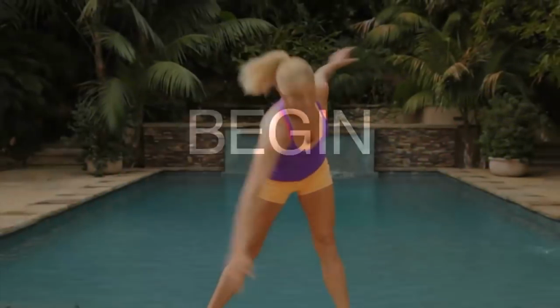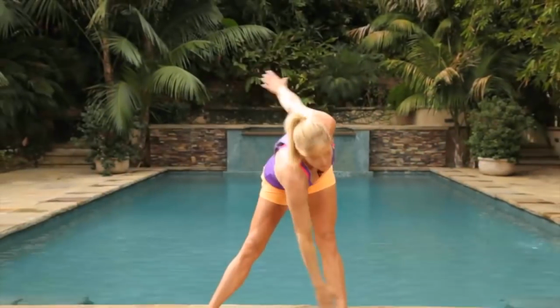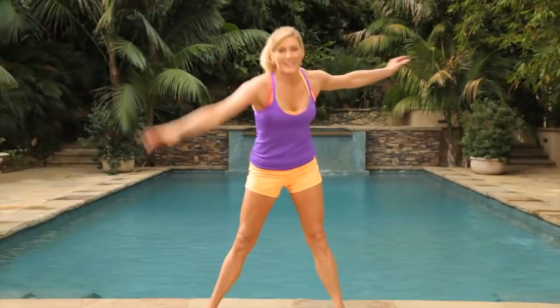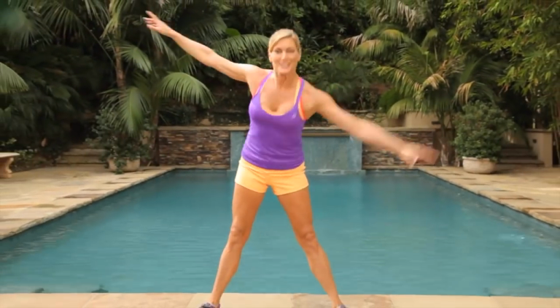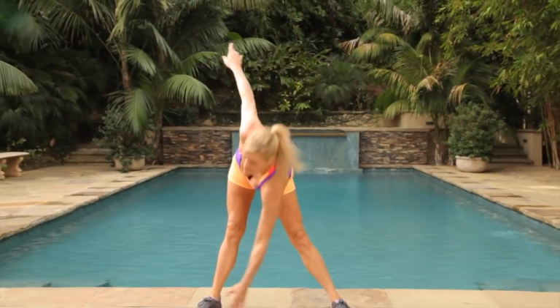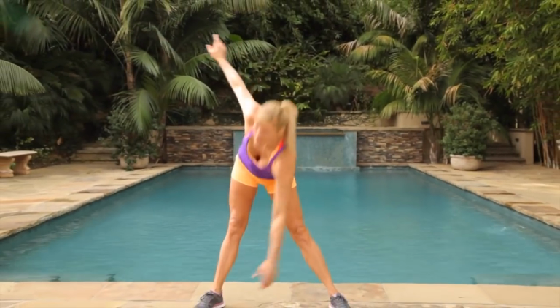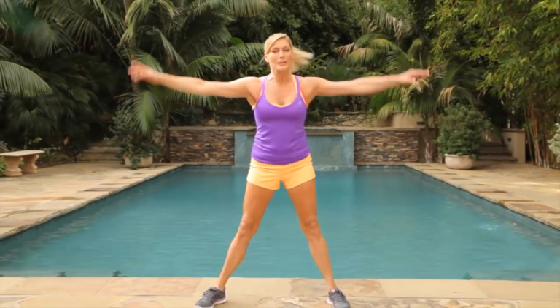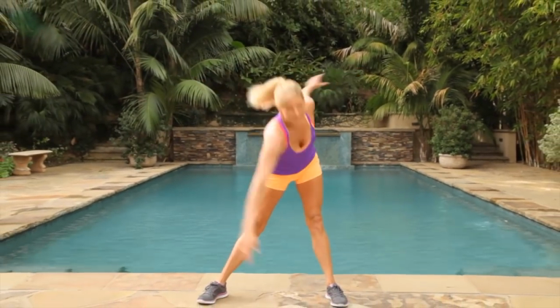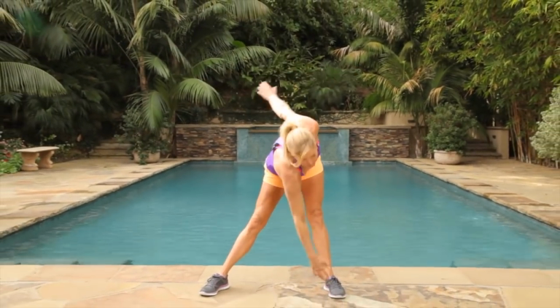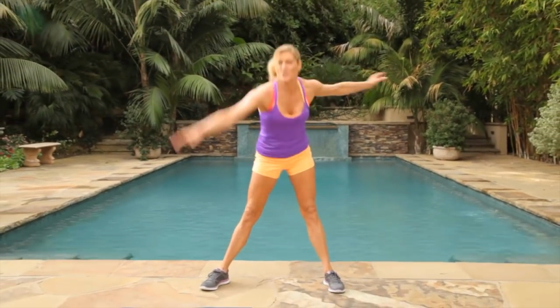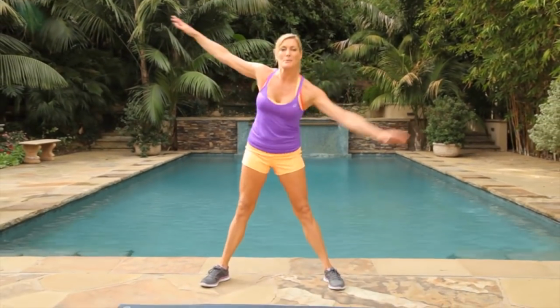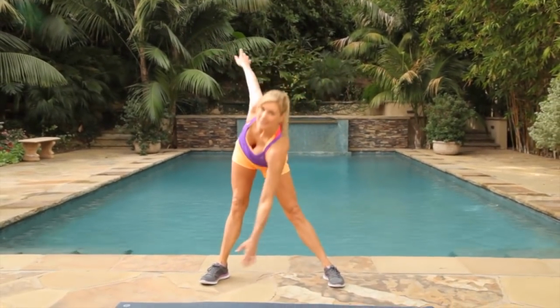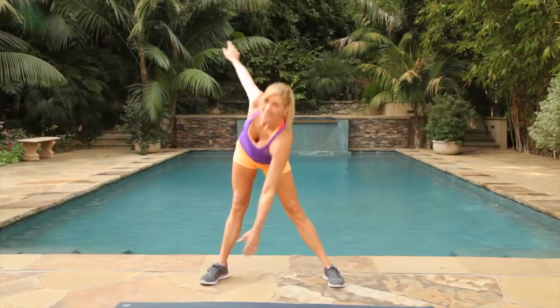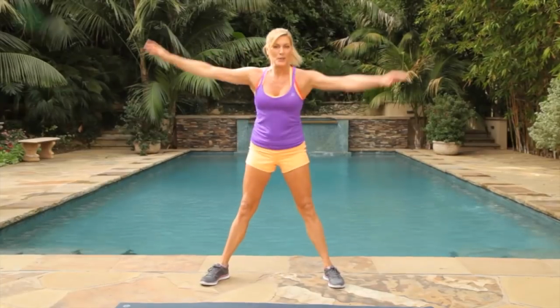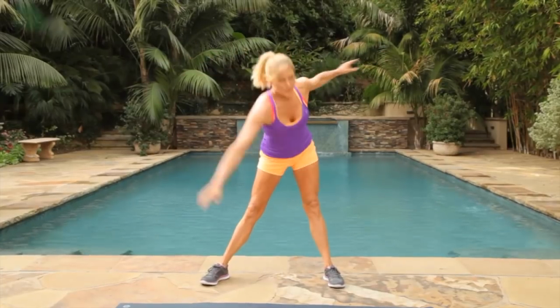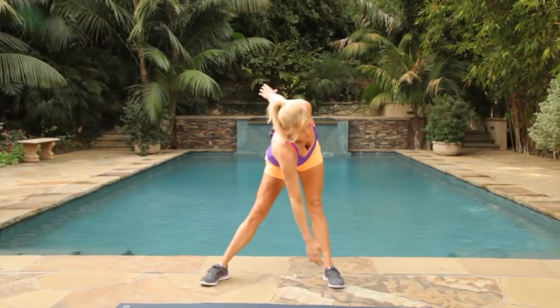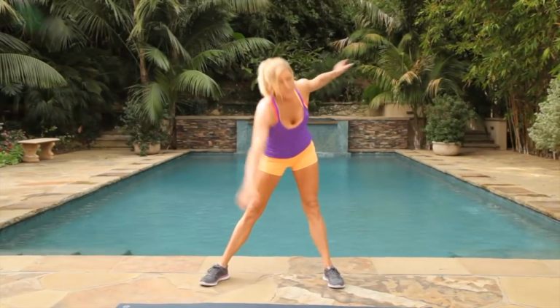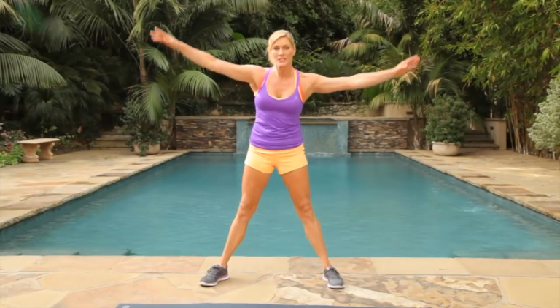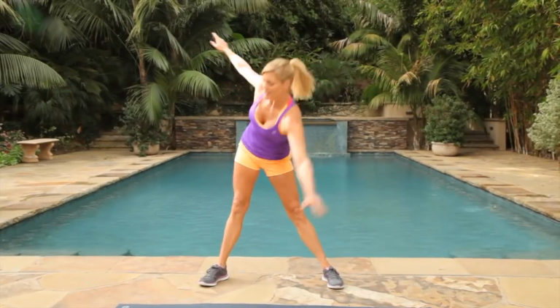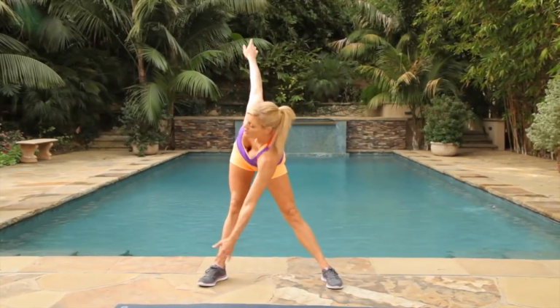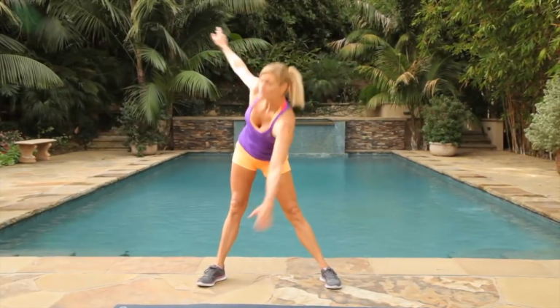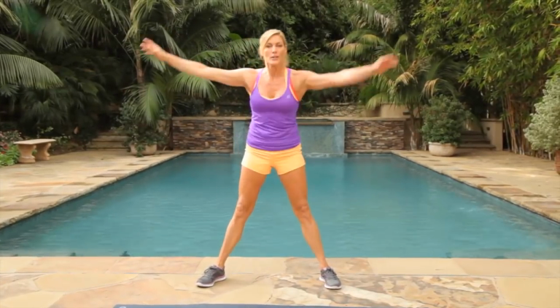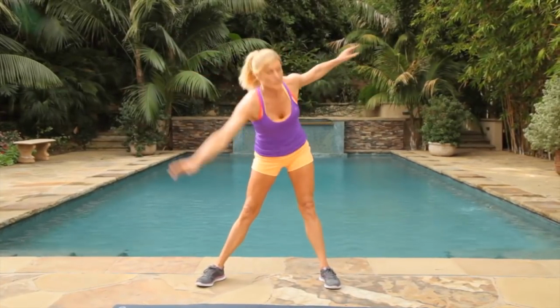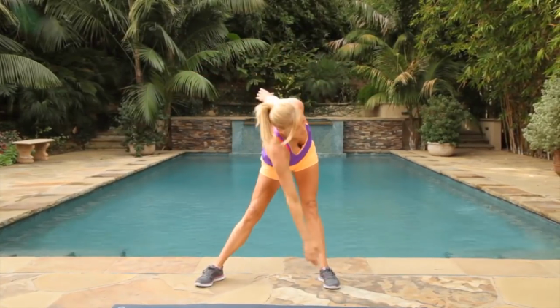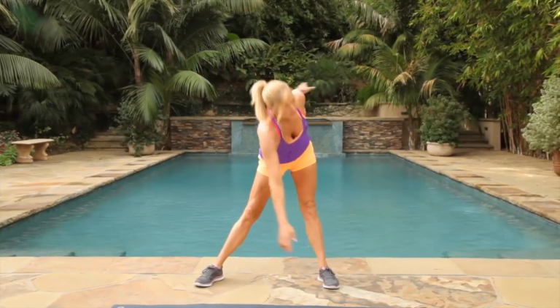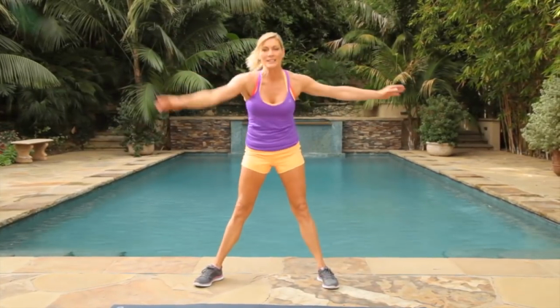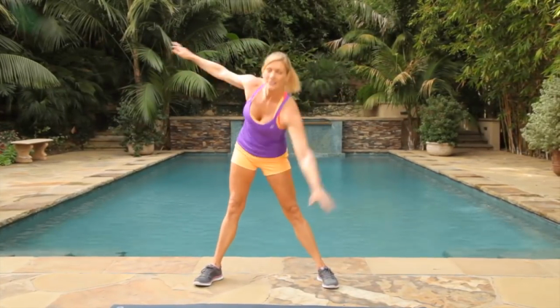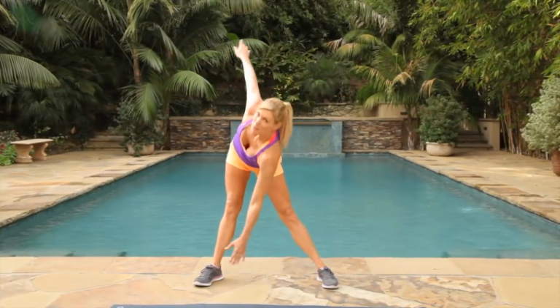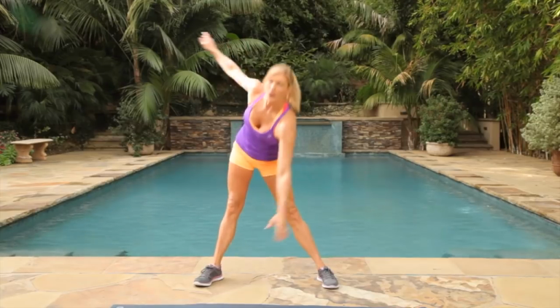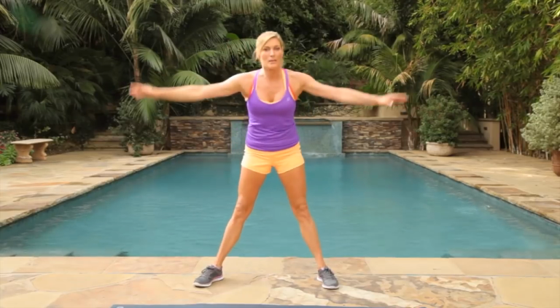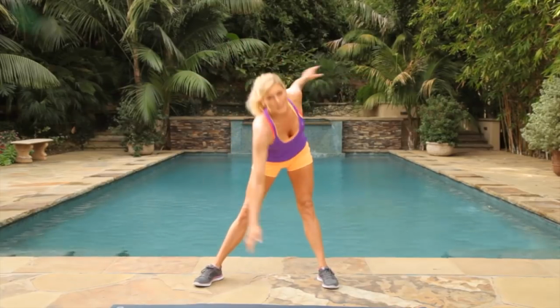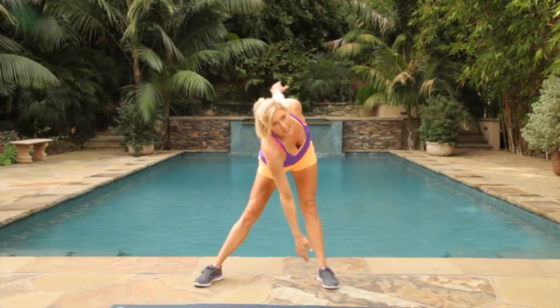All right, ladies. I'm so glad you joined me to burn the baby fat today. We're just going to start touching those toes opposite — opposite arm, opposite leg.